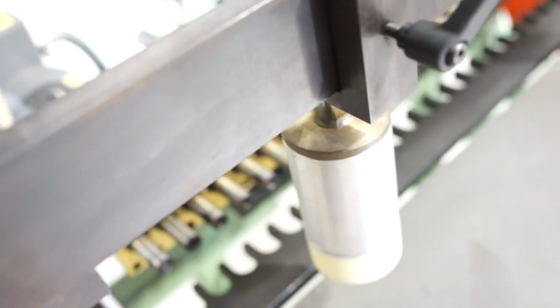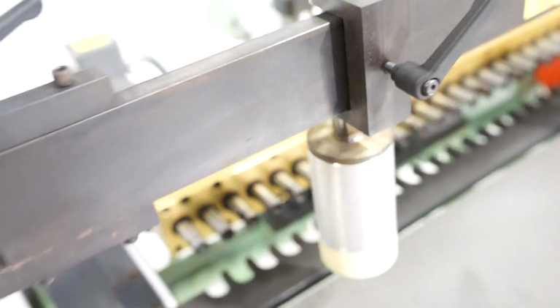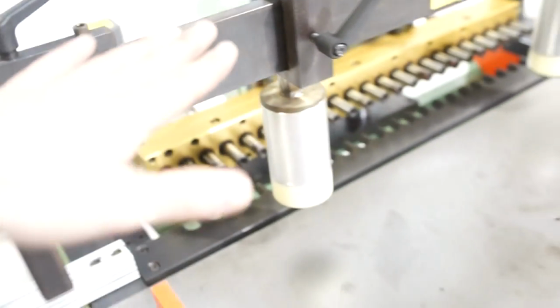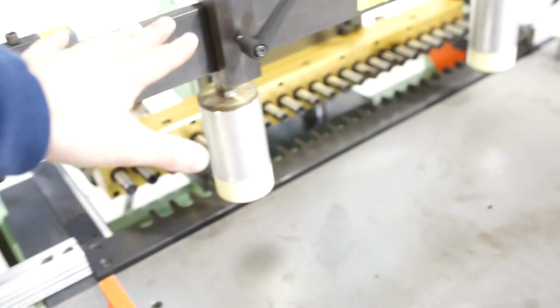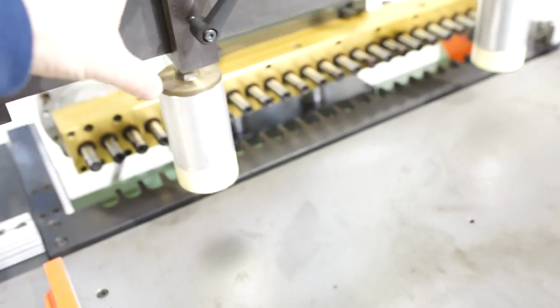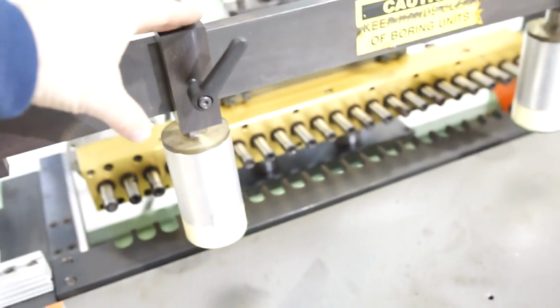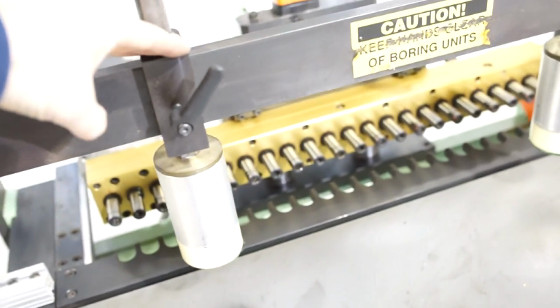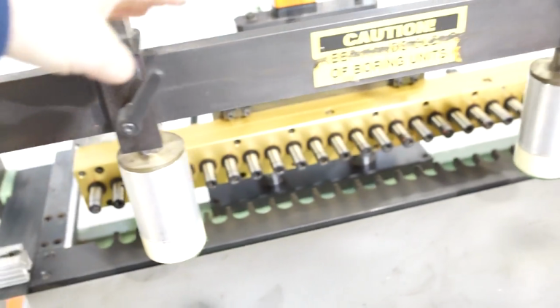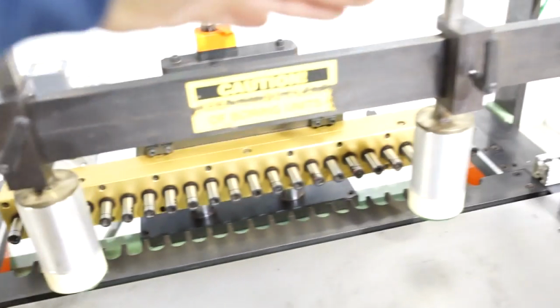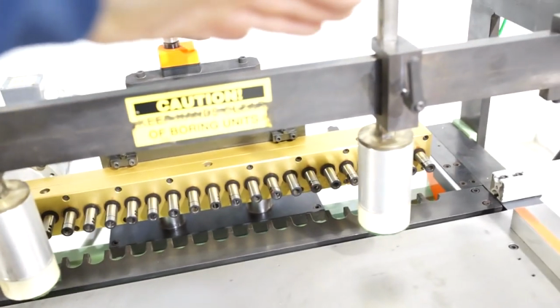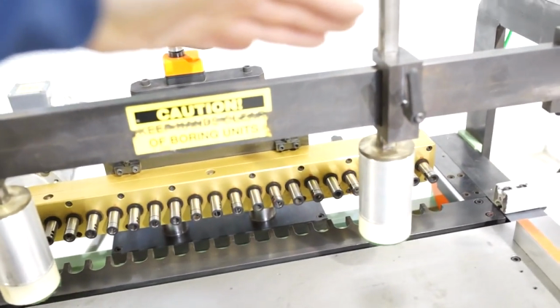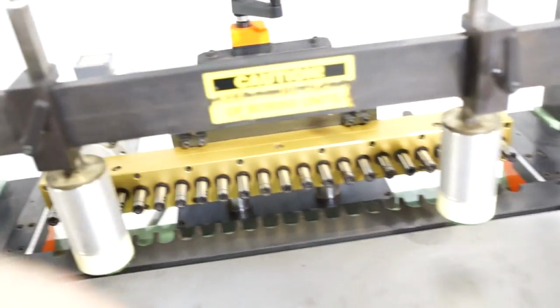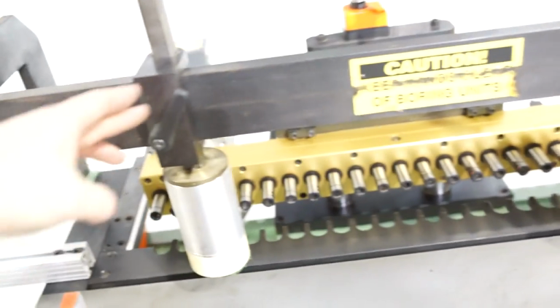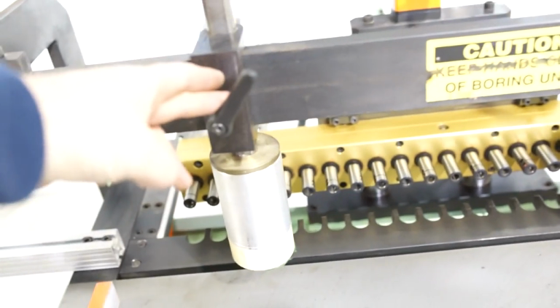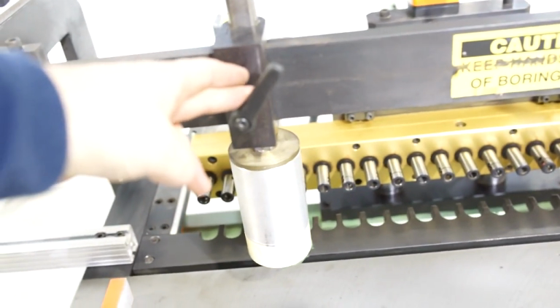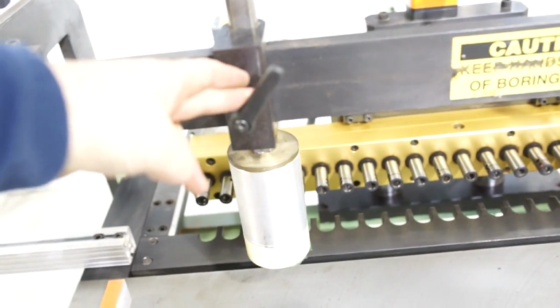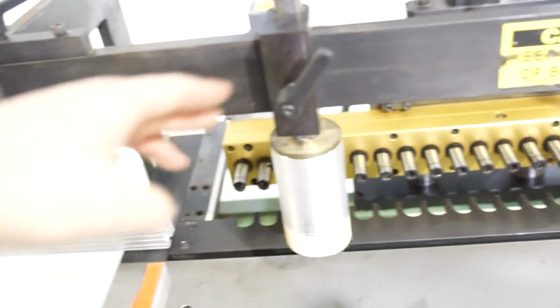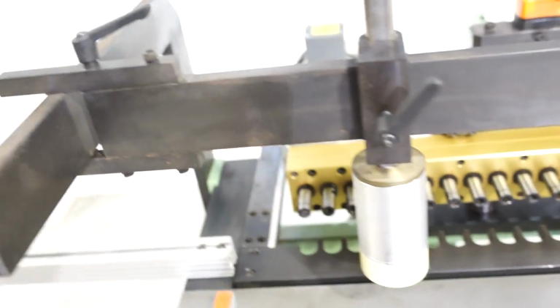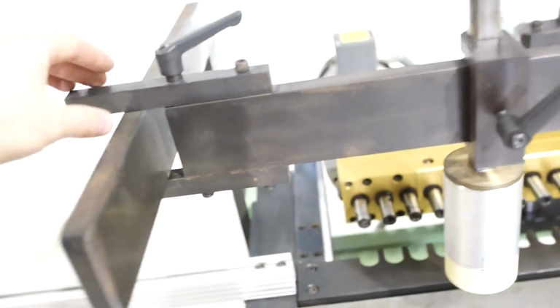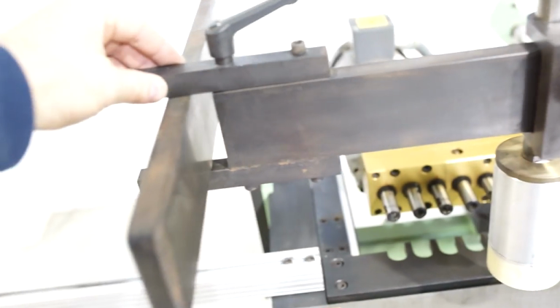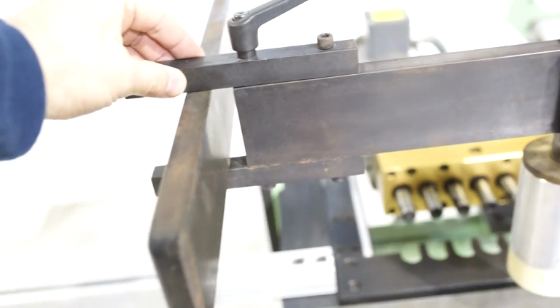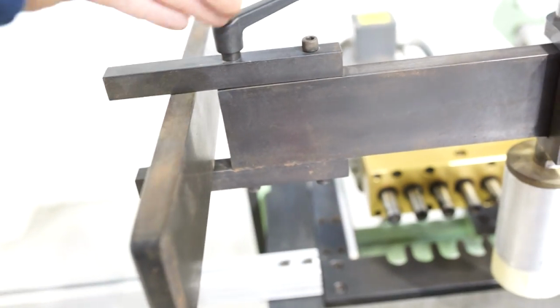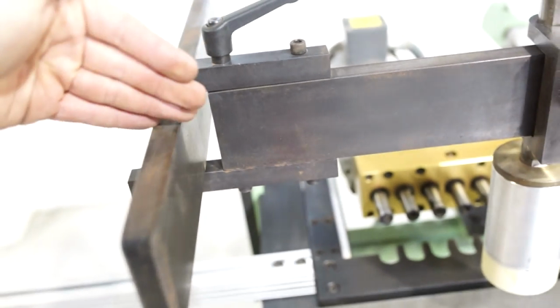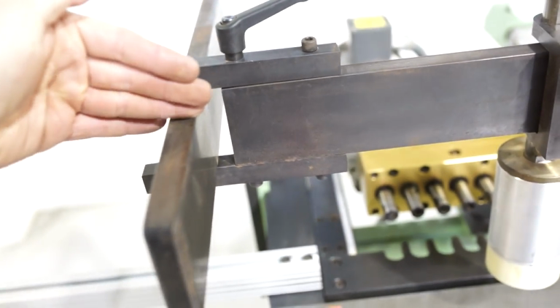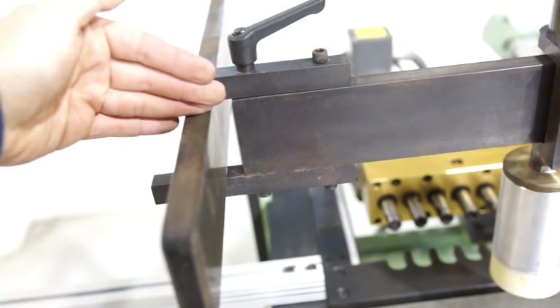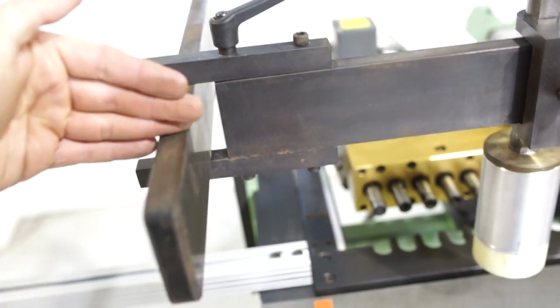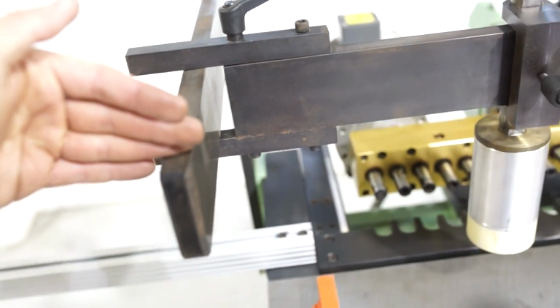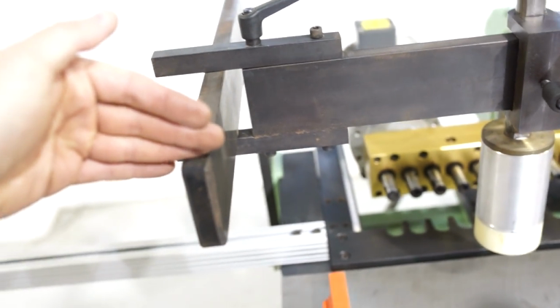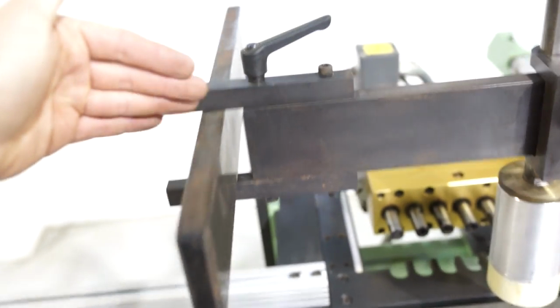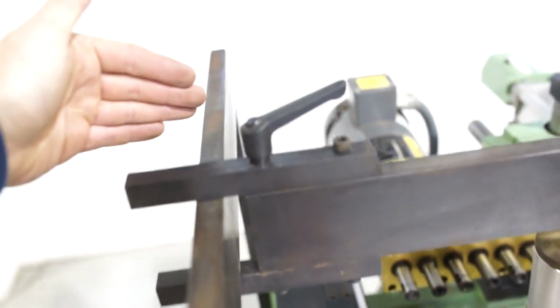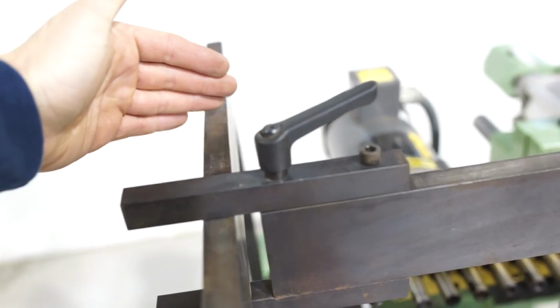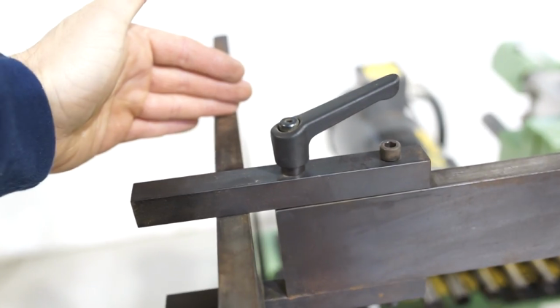On the front of the machine, you do have two pneumatic hold downs. You can adjust the height here, and you can move this whole assembly in and out as needed.